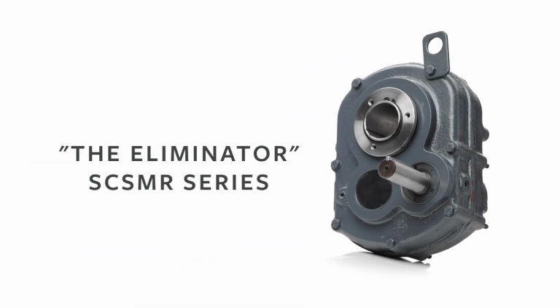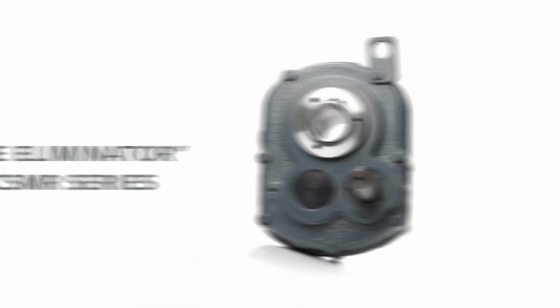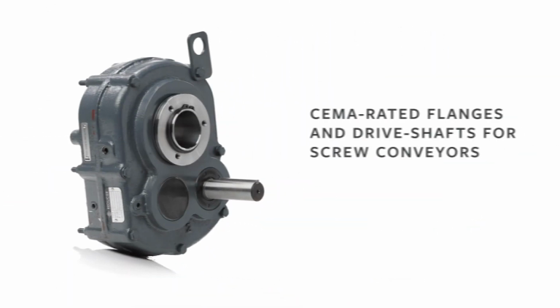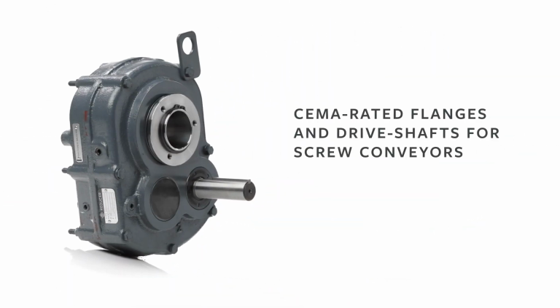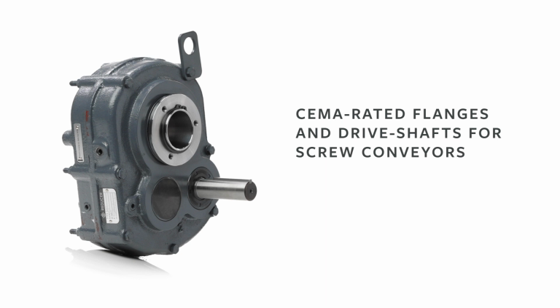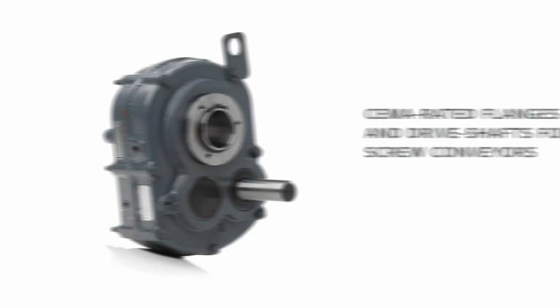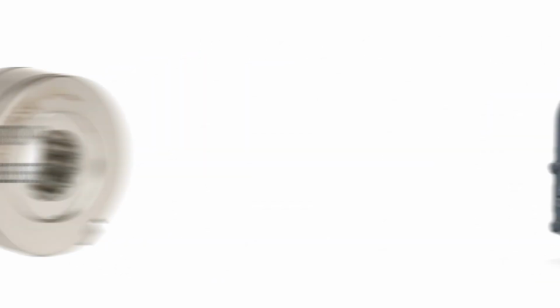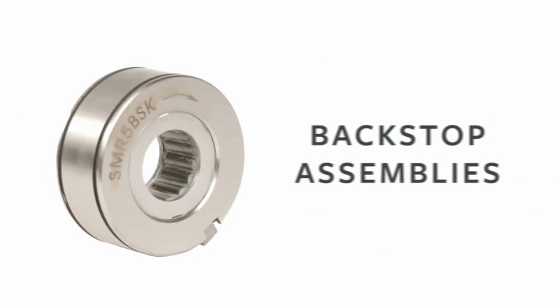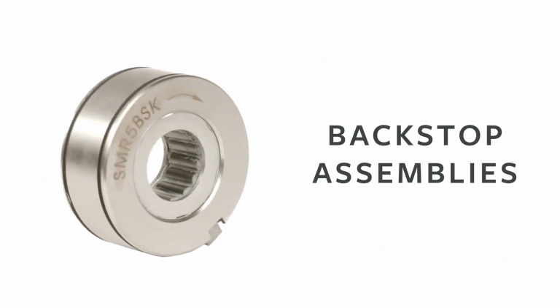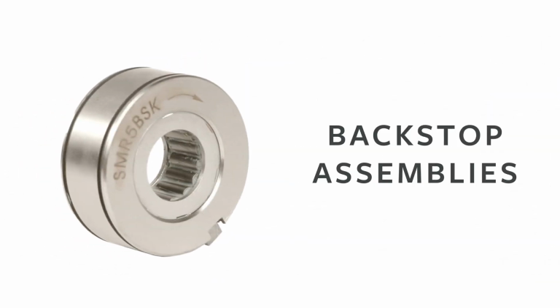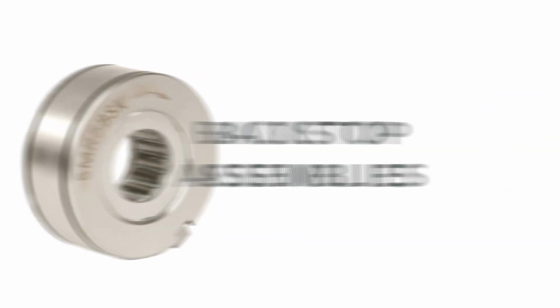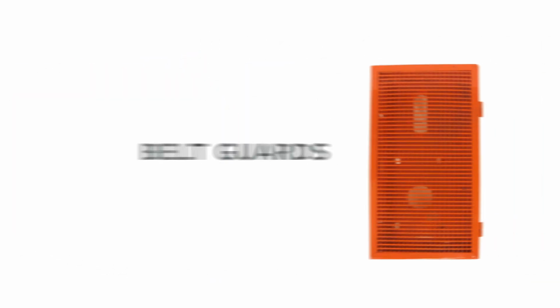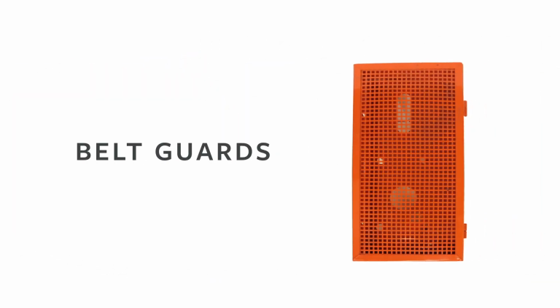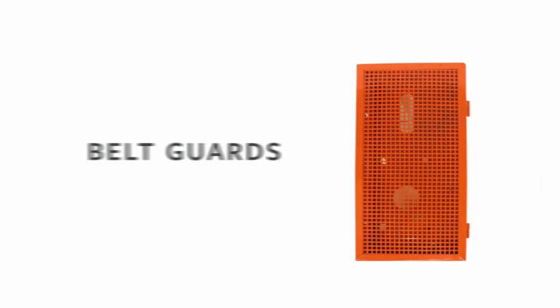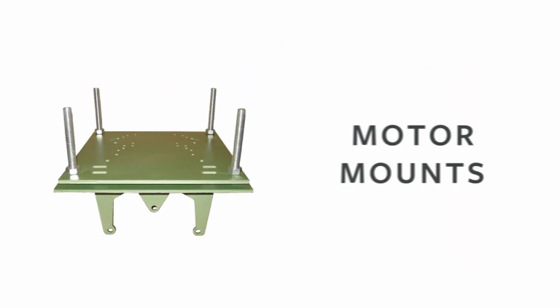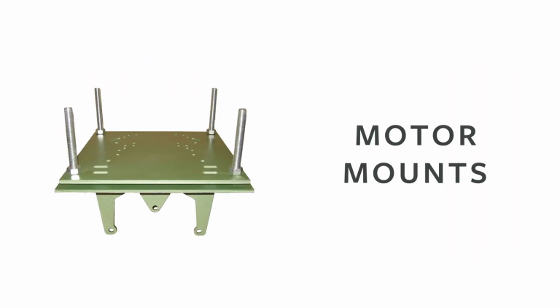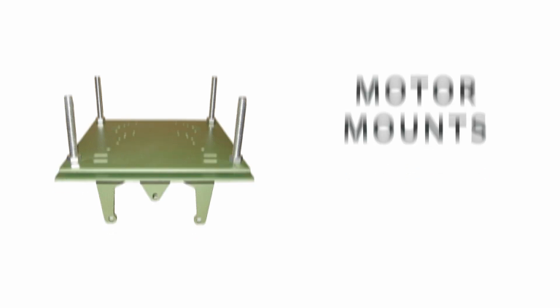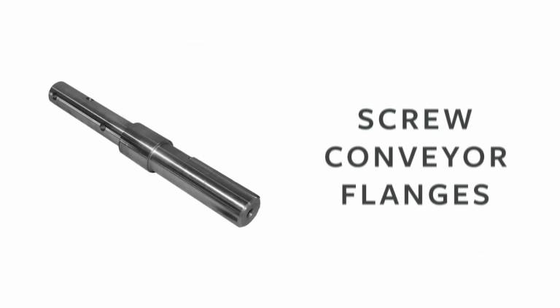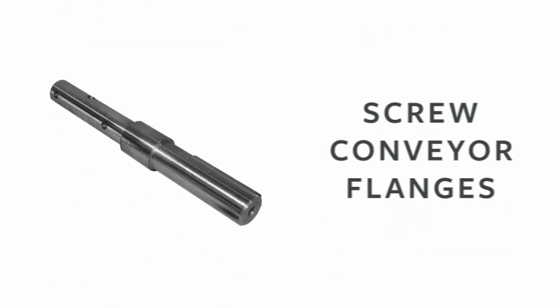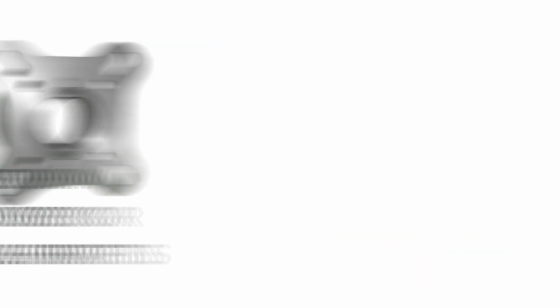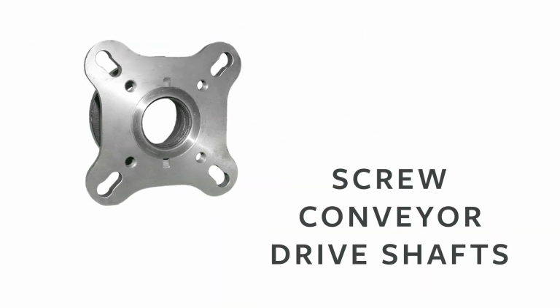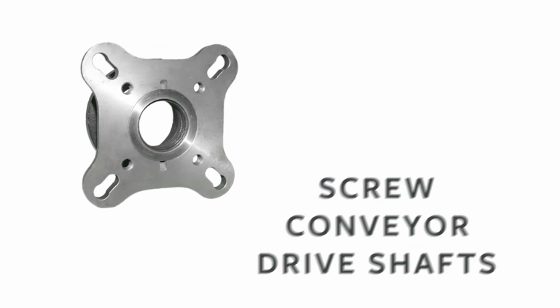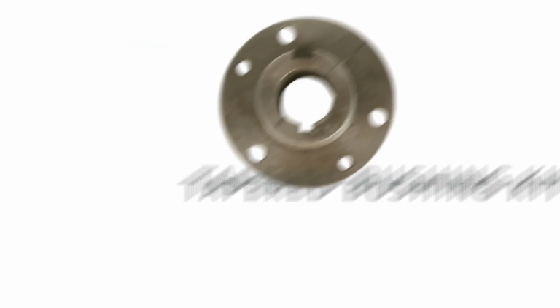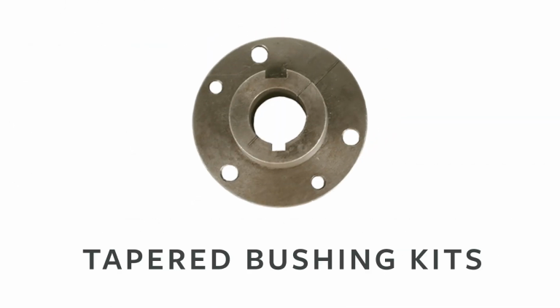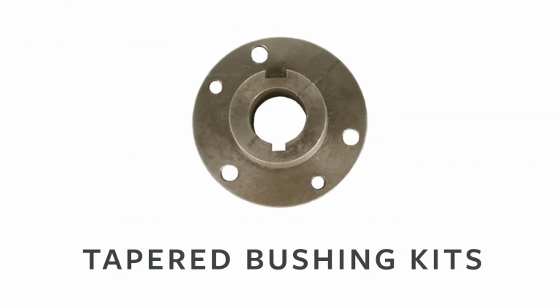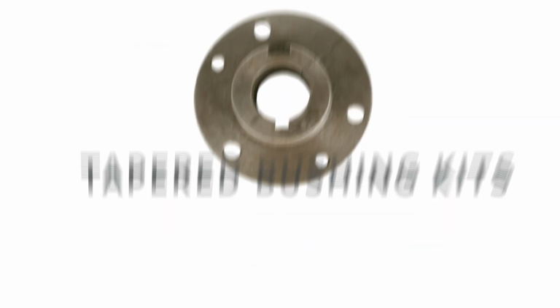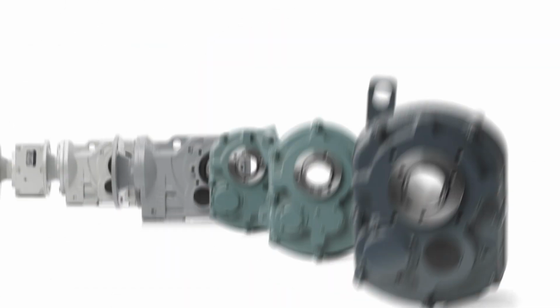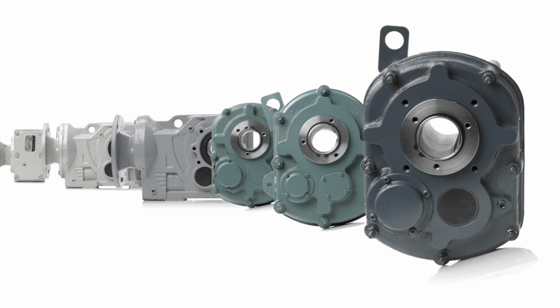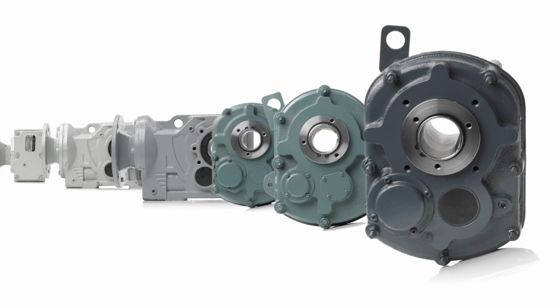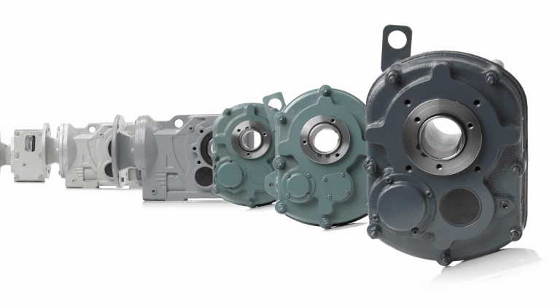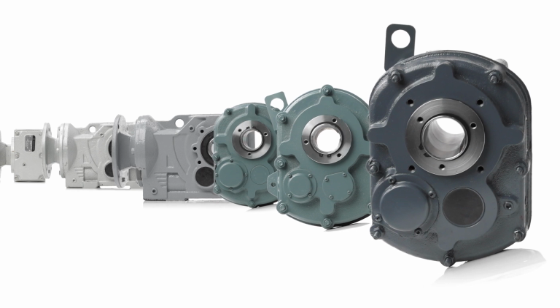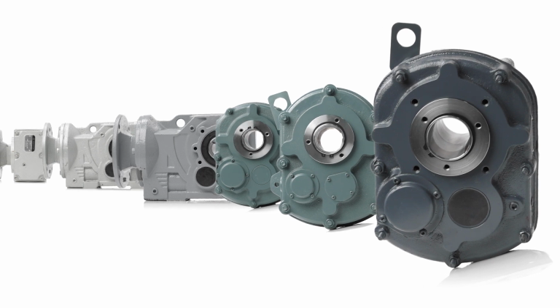Worldwide Electric also offers a full line of gear reducer accessories, including backstop assemblies, belt guards, motor mounts, screw conveyor flanges, screw conveyor driveshafts, and tapered bushing kits. Our gear reducers can be a solution for any application.